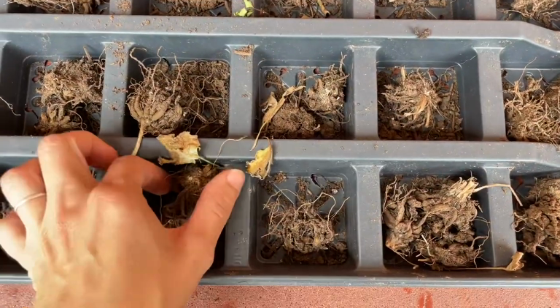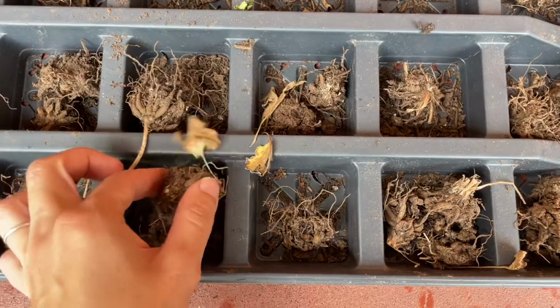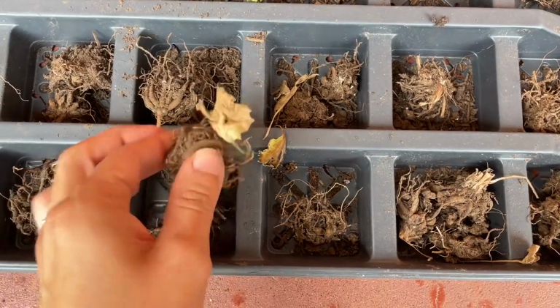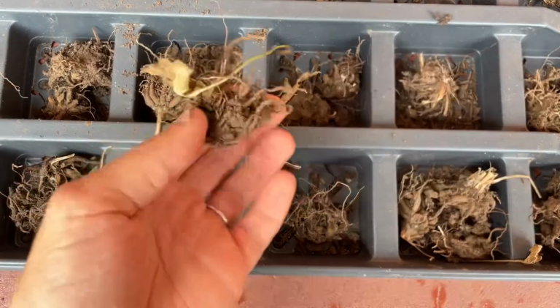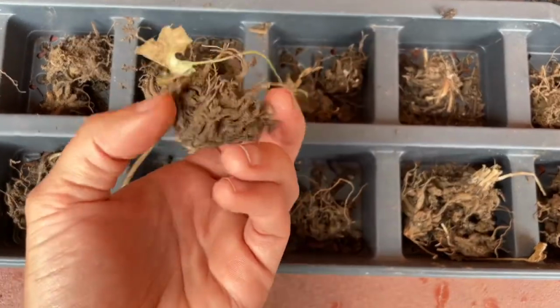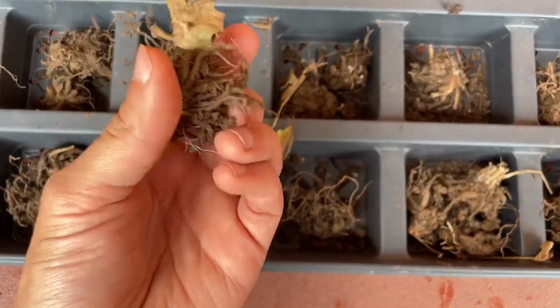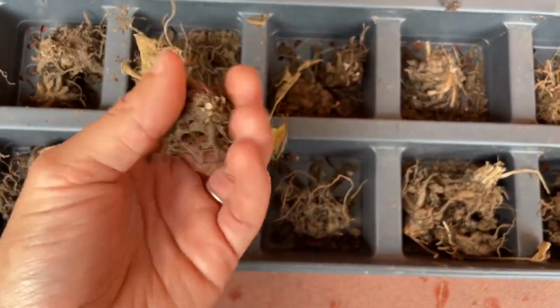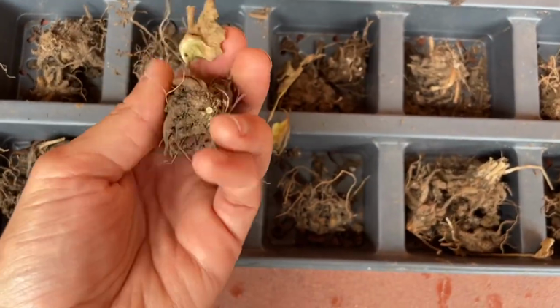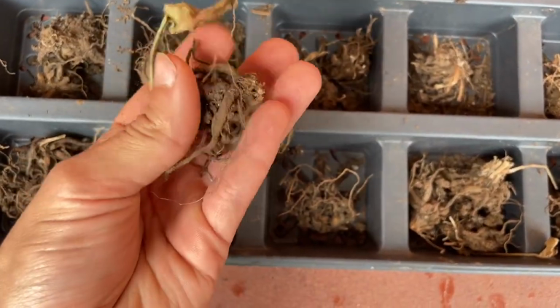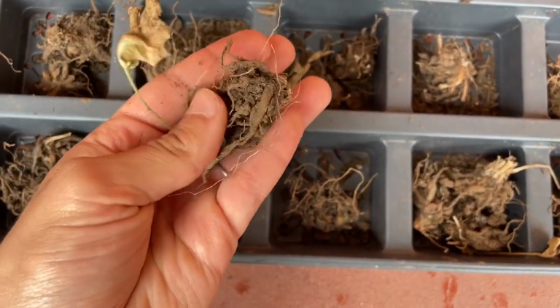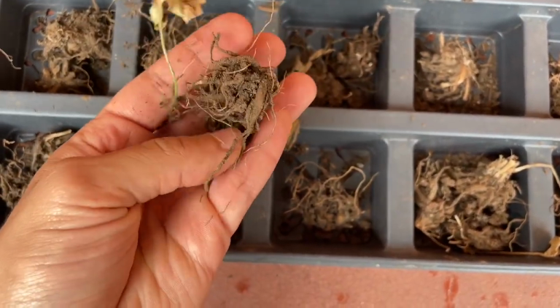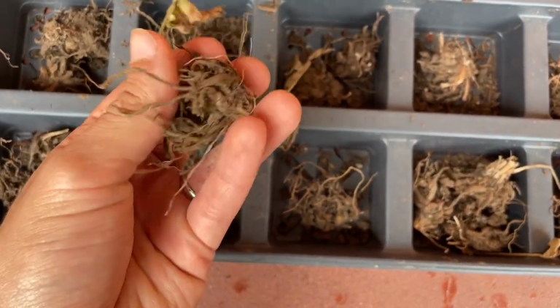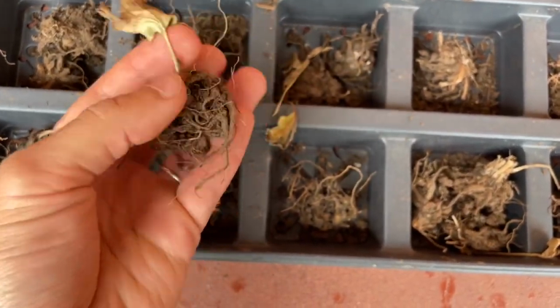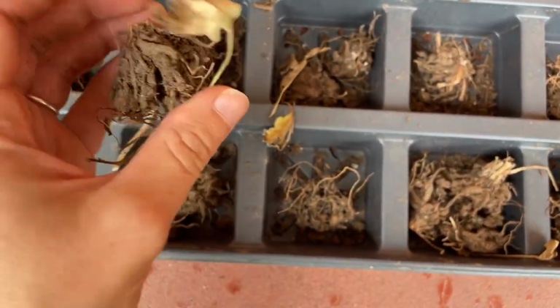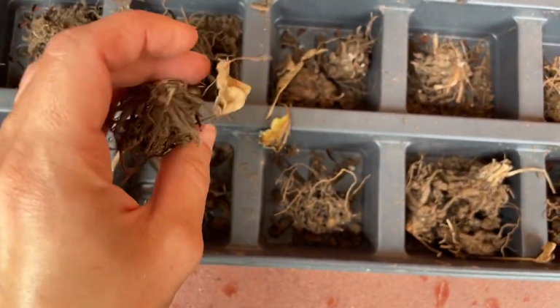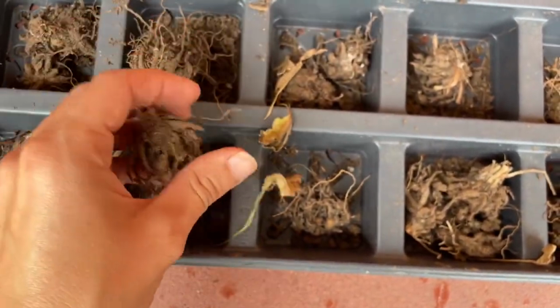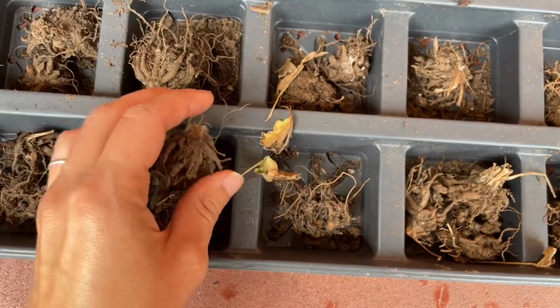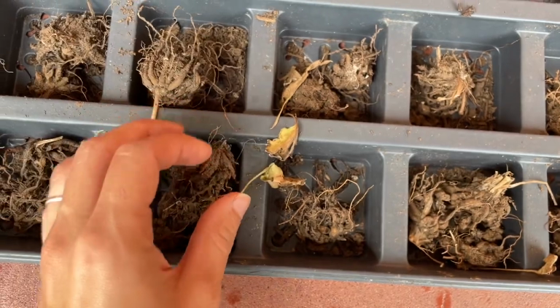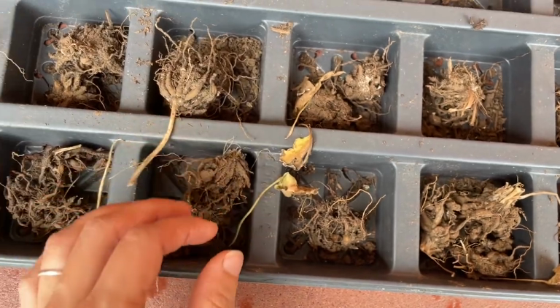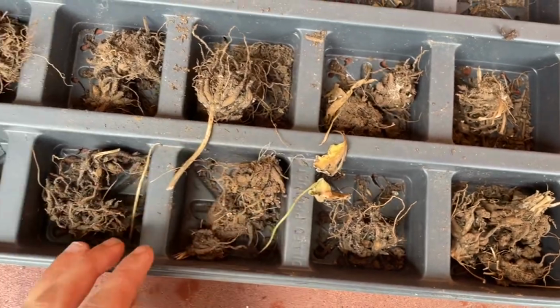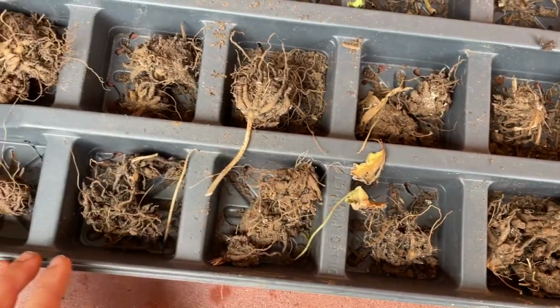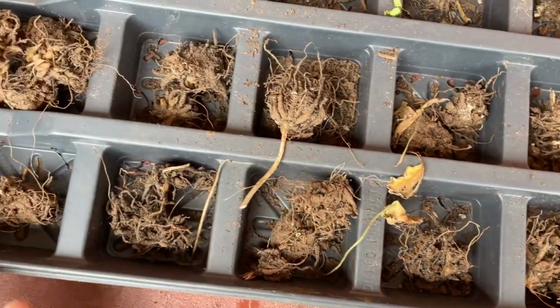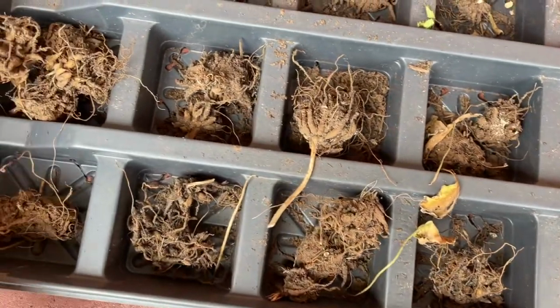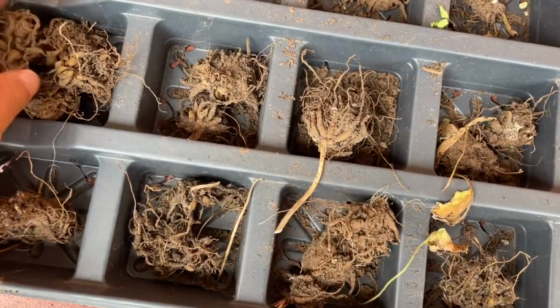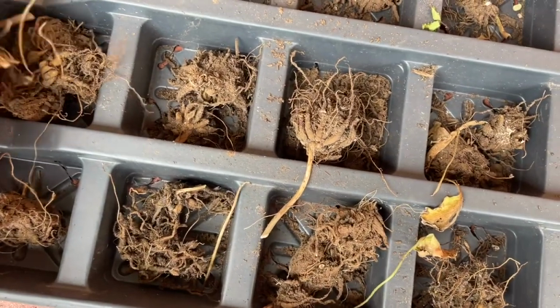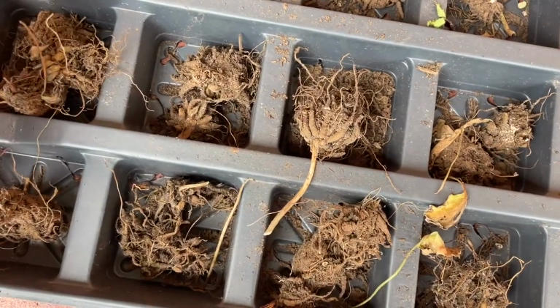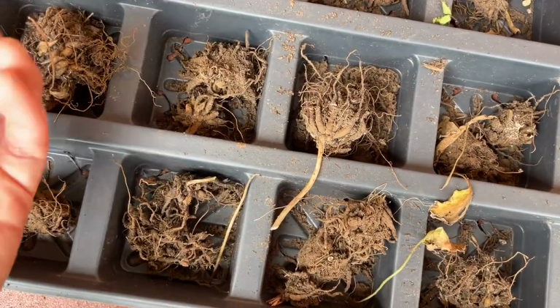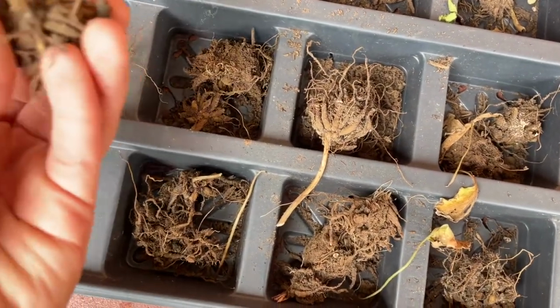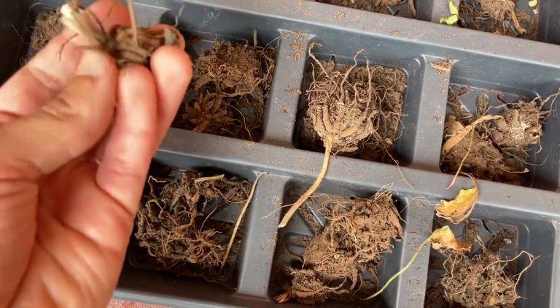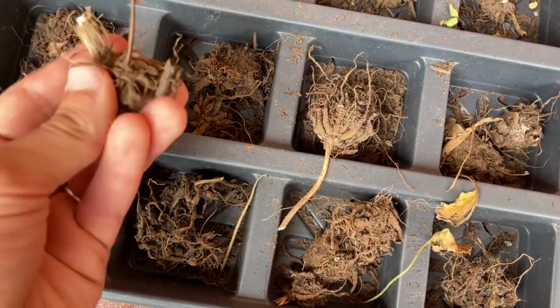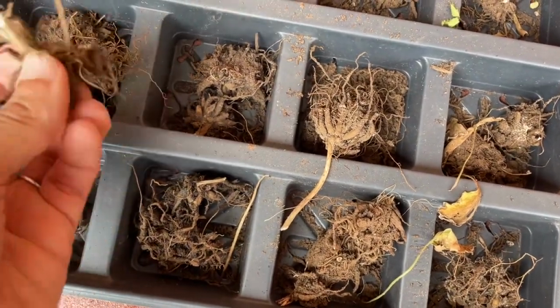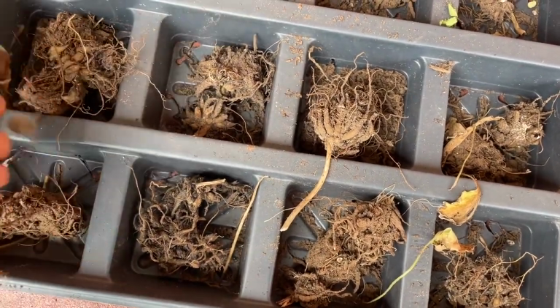Within a few days your corms will be dried. They're going to feel a little crunchy and look shriveled and a little sad, but I promise this is how you want them to be so they won't rot while they're in storage.